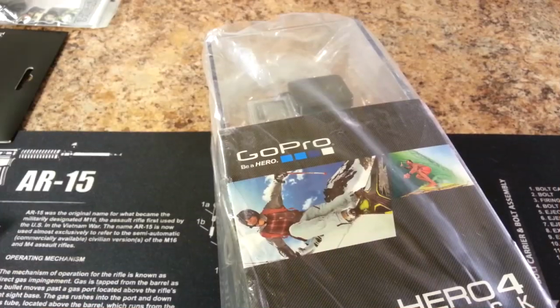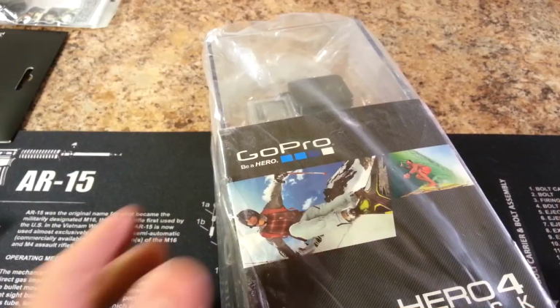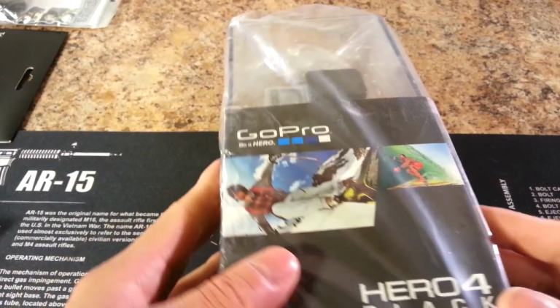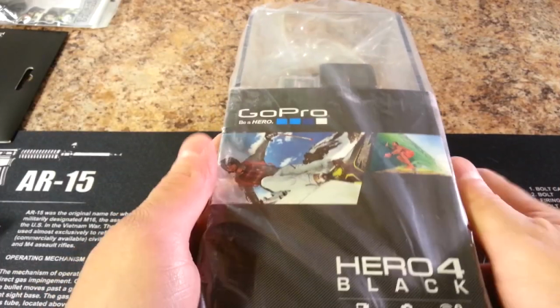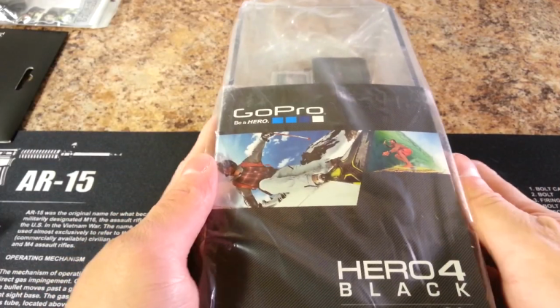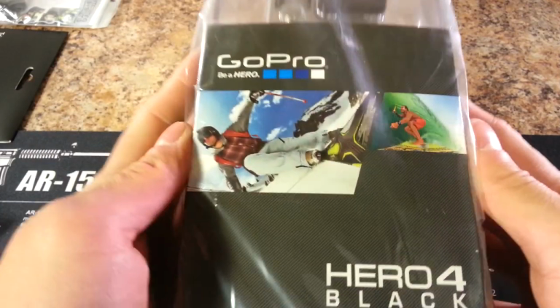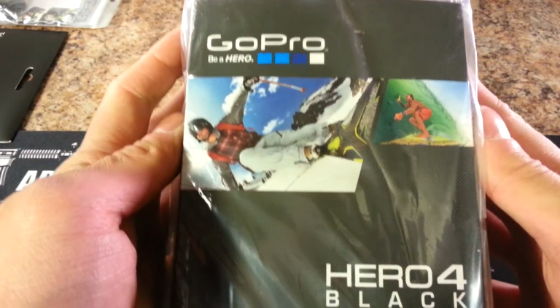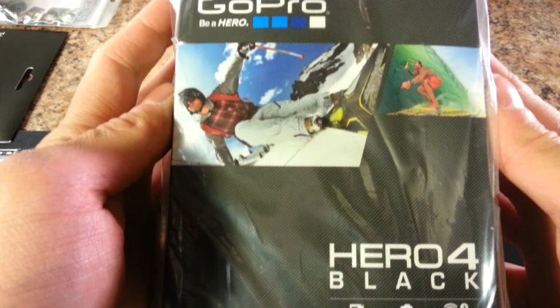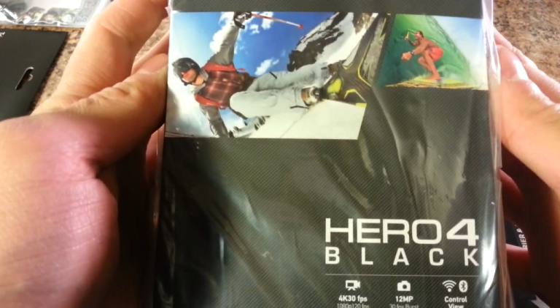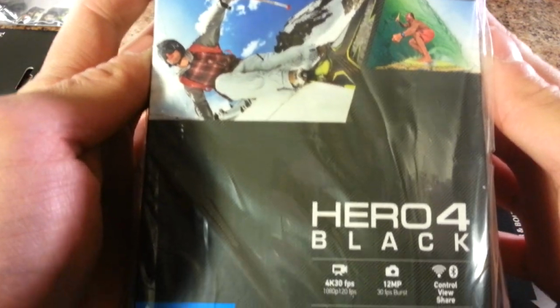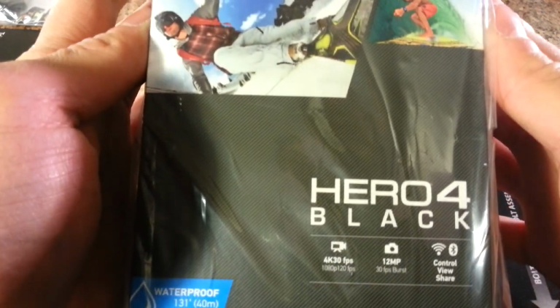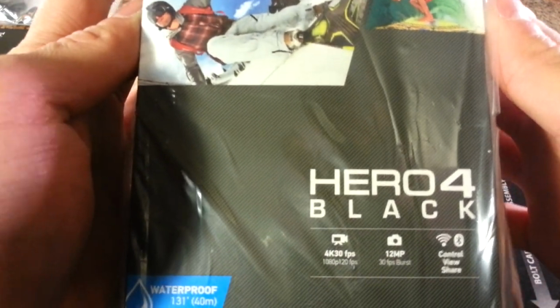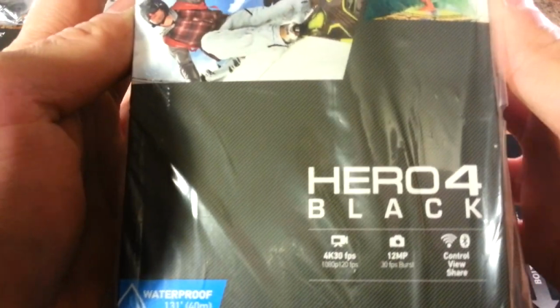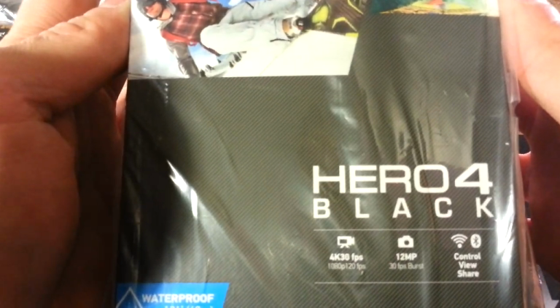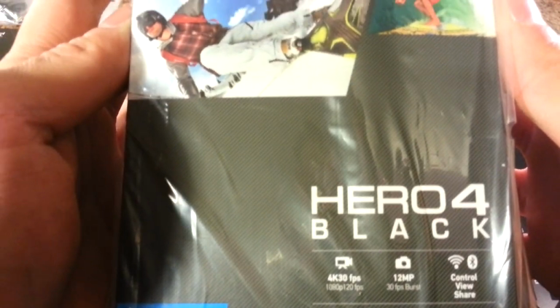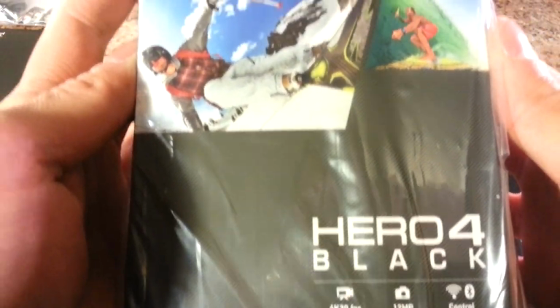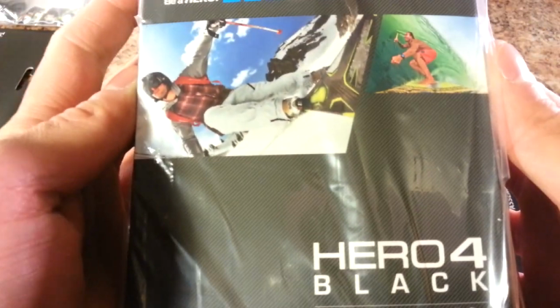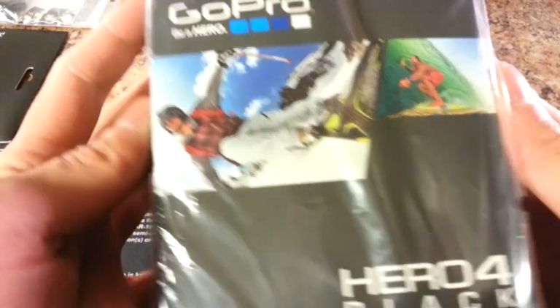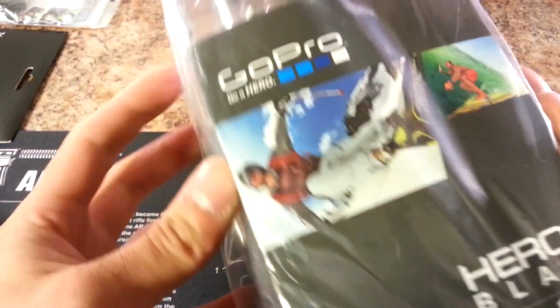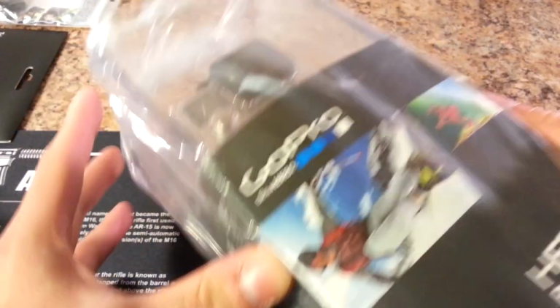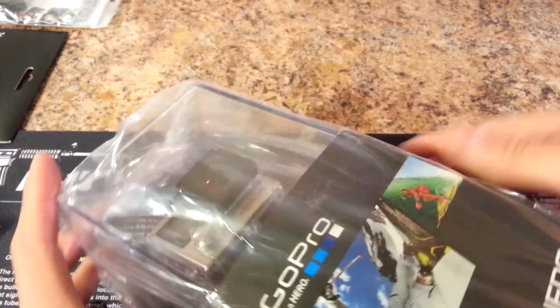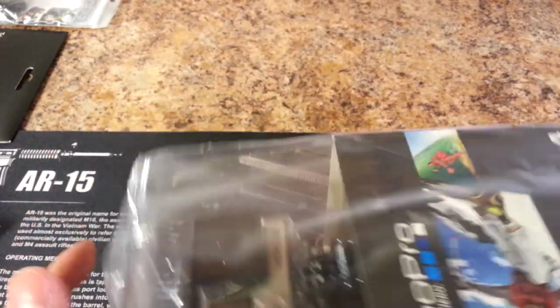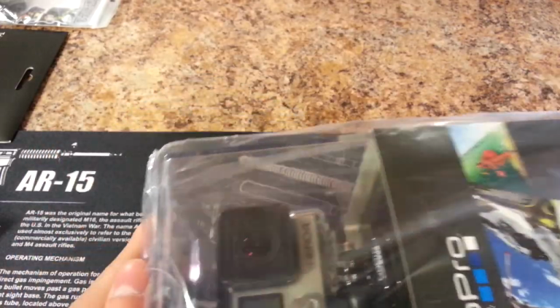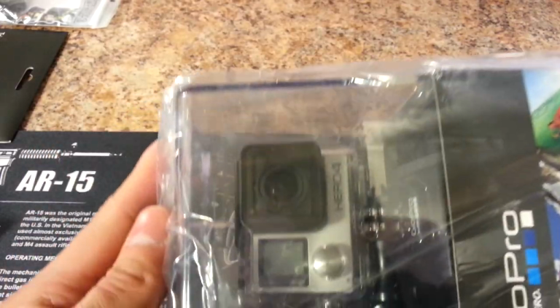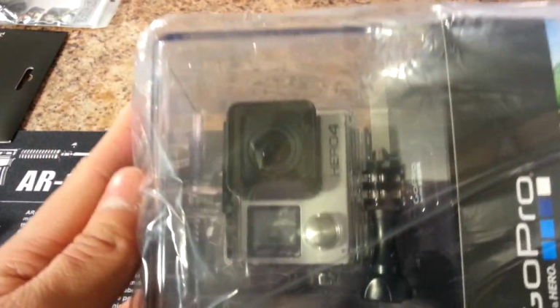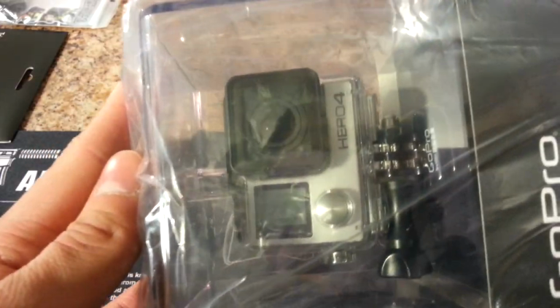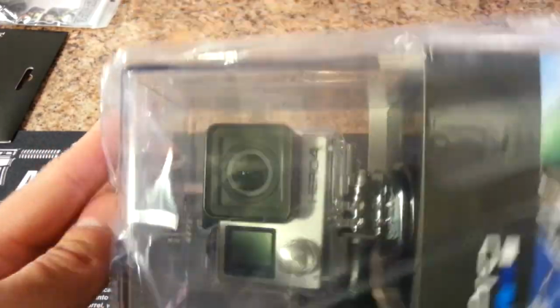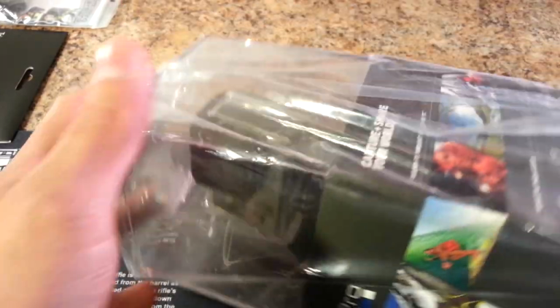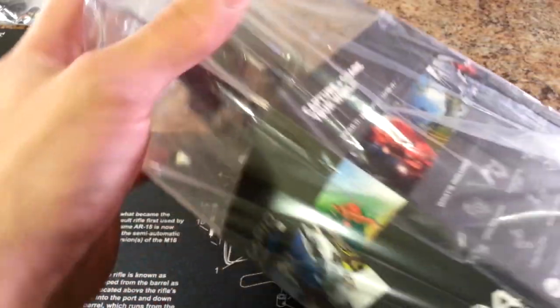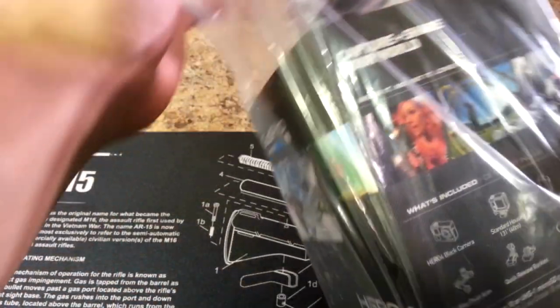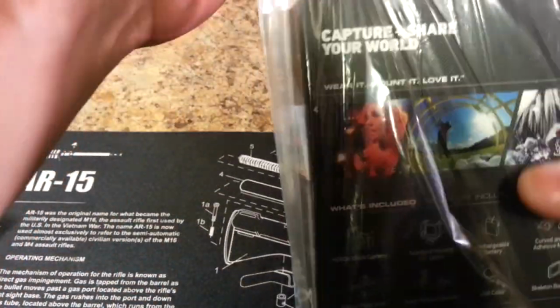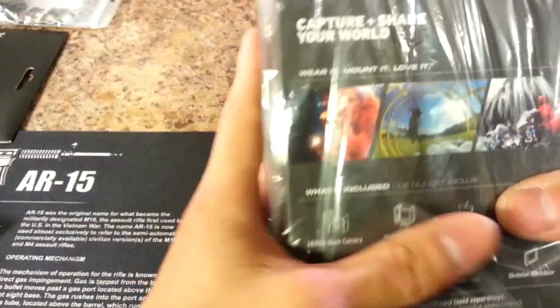Hey, what's going on YouTube, welcome to my unboxing of the GoPro Hero 4 Black Edition, one of the new GoPro Hero models for 2014. I'm very excited to bring you this unboxing because this will be my first GoPro camera.